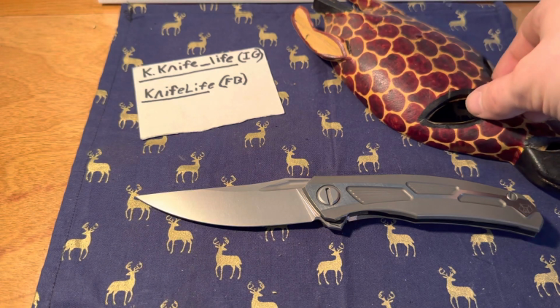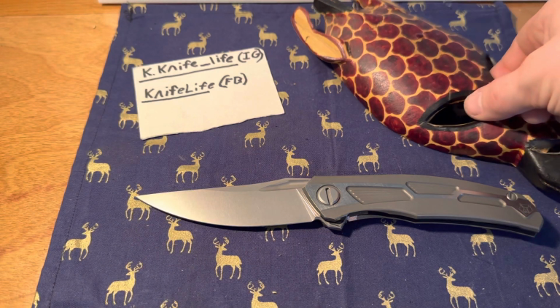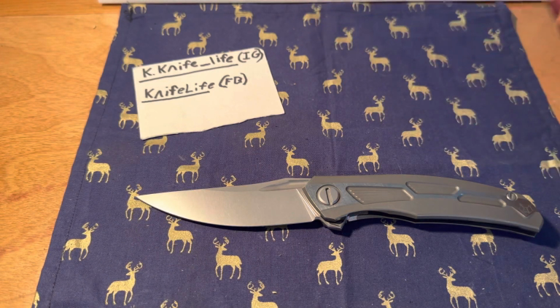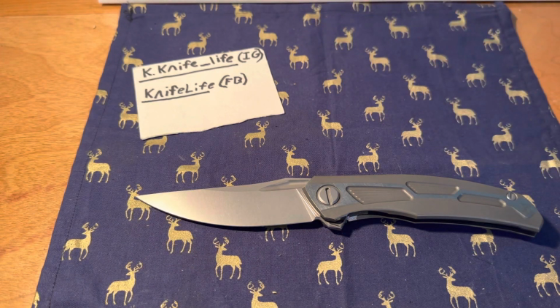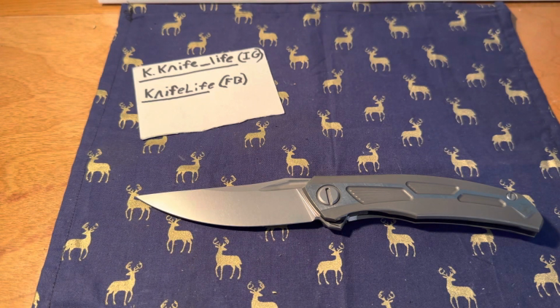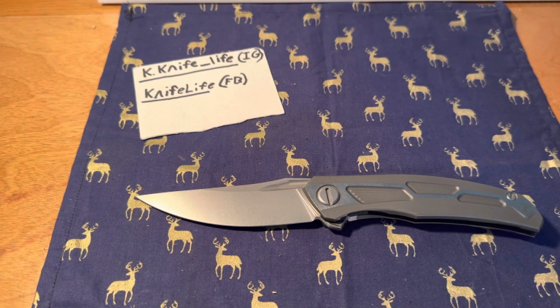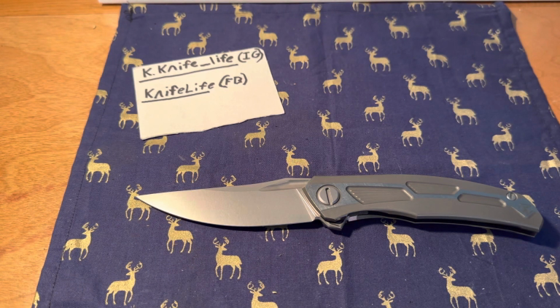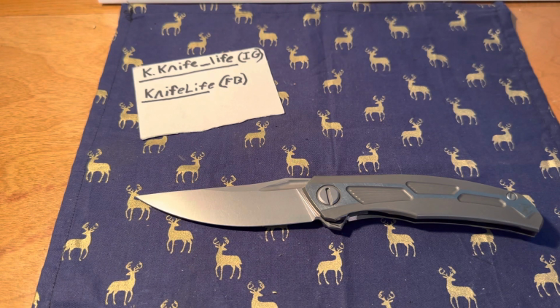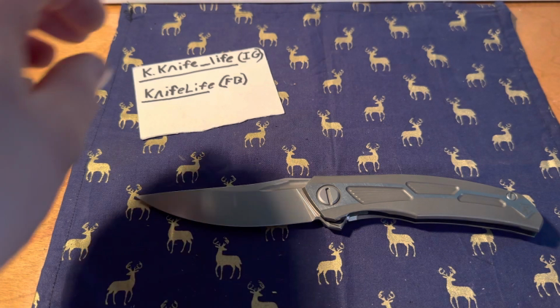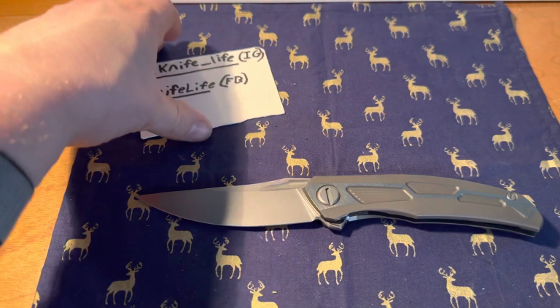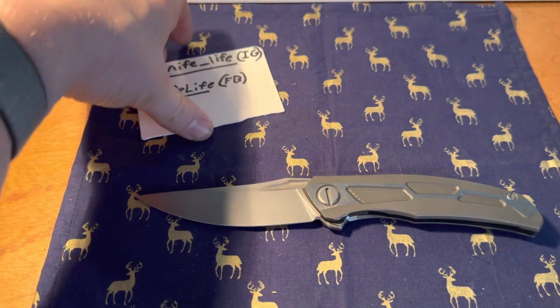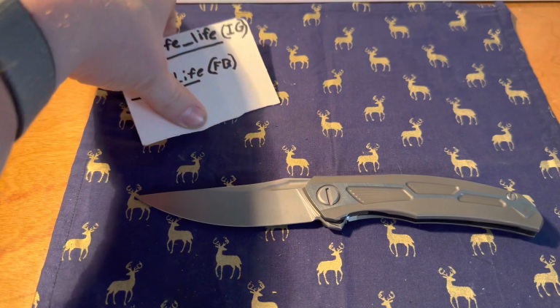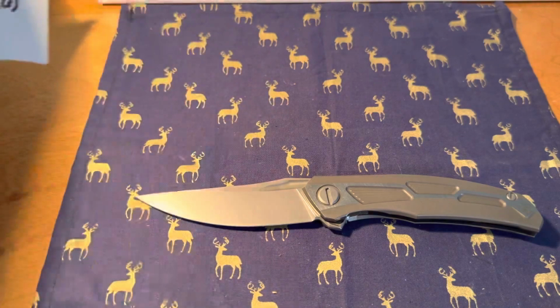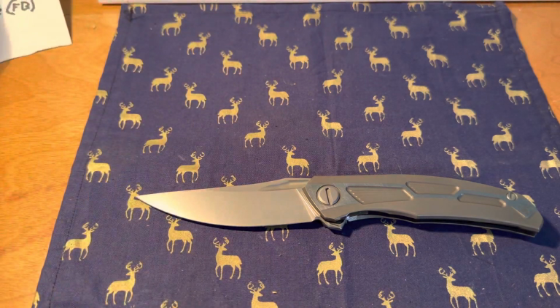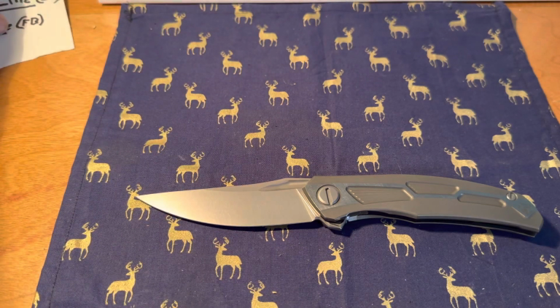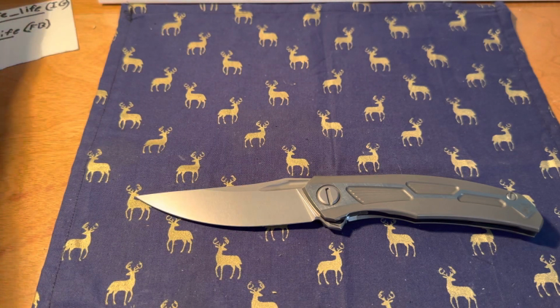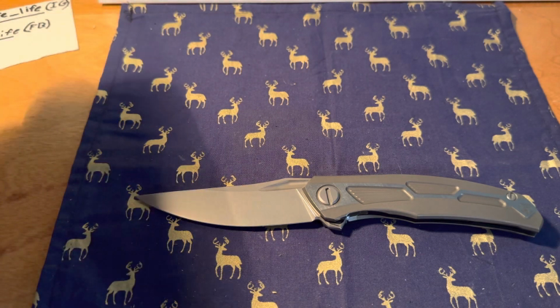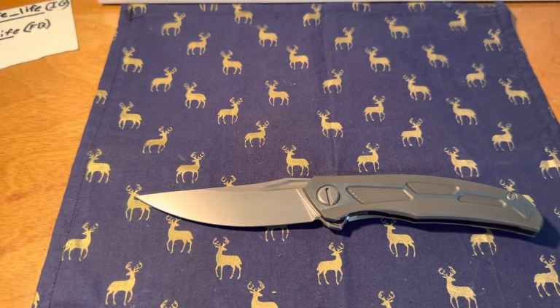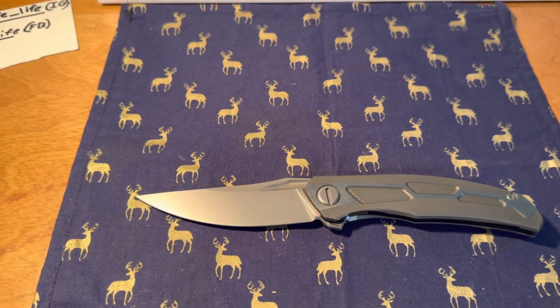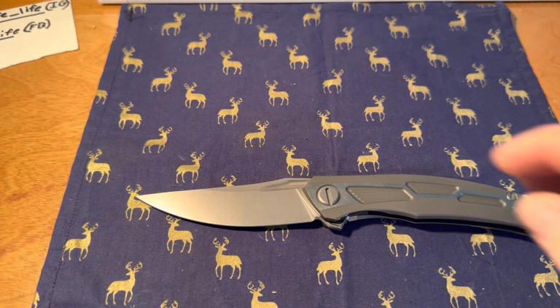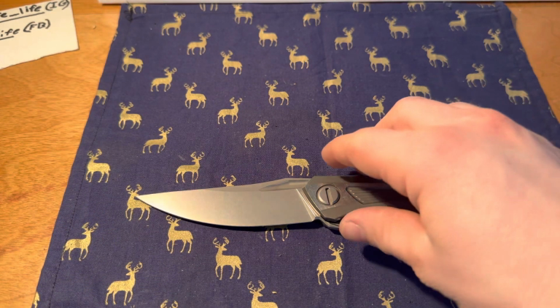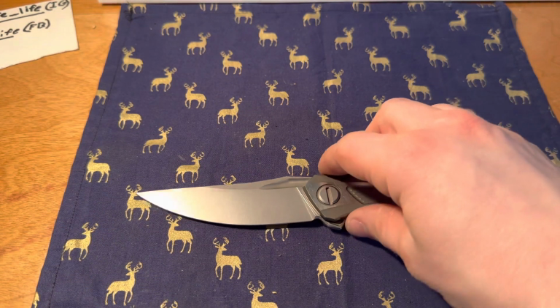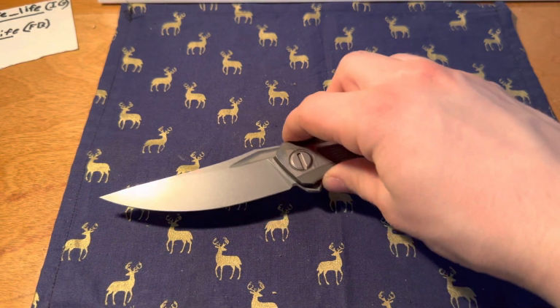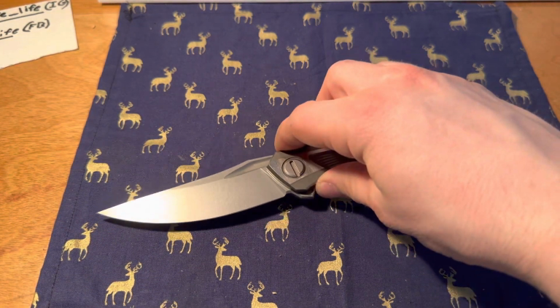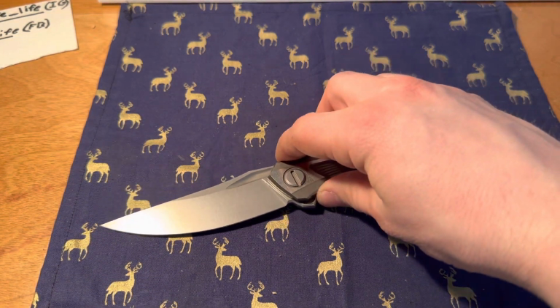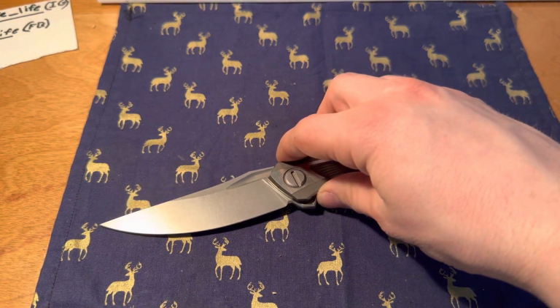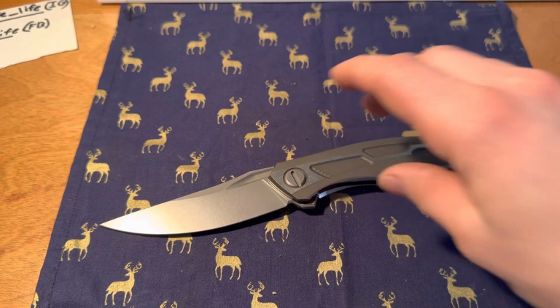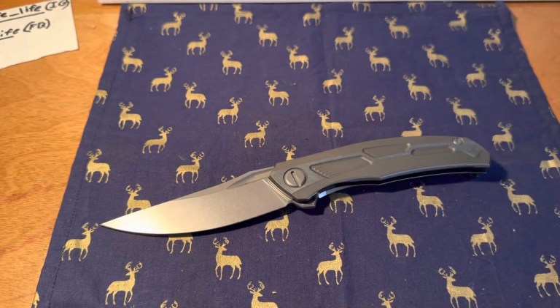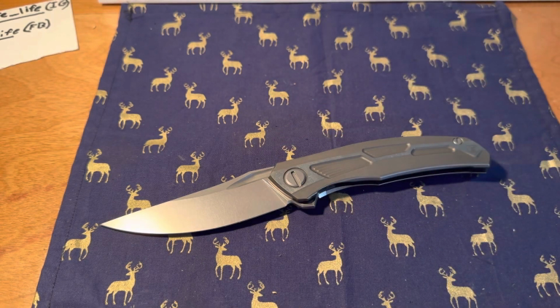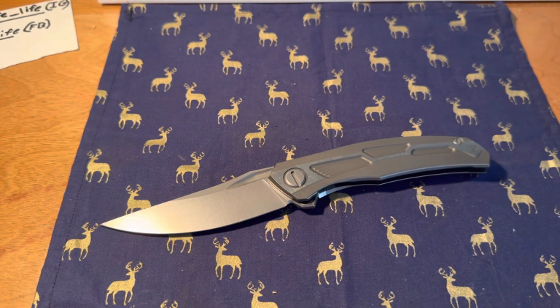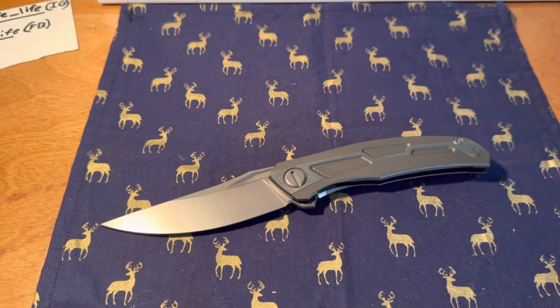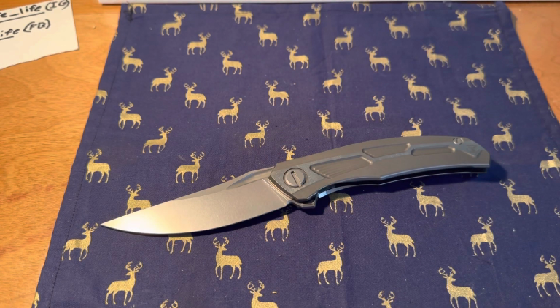Let's get into some size comparisons. It's gonna be a little bit different because I'm going to actually show another Shiragorov — the Neon Zero — that way you can kind of get a good size comparison between the two.